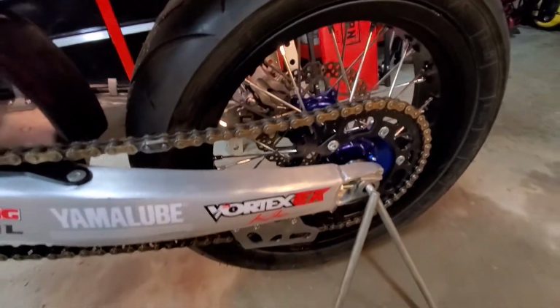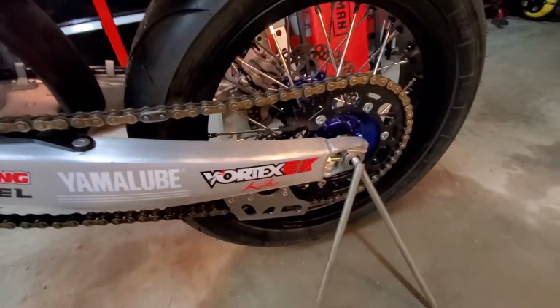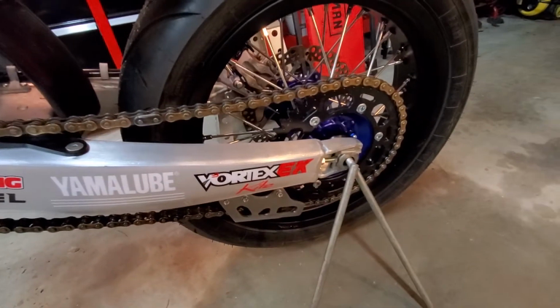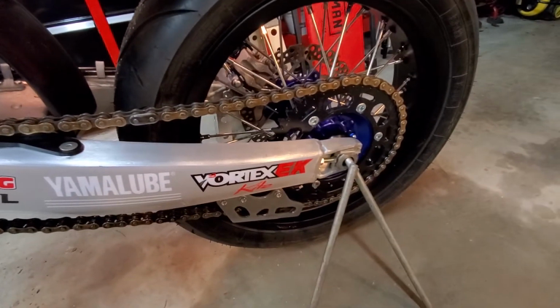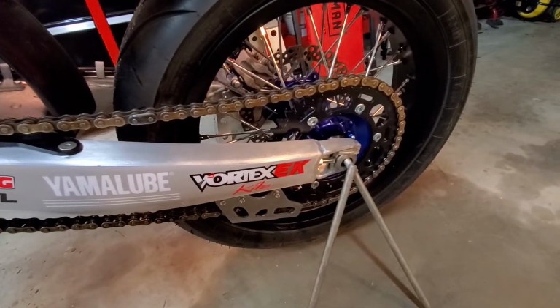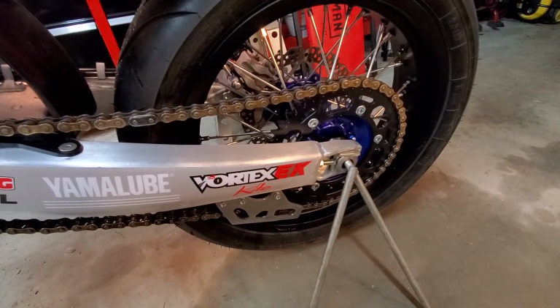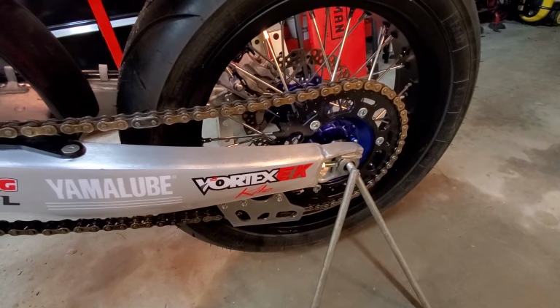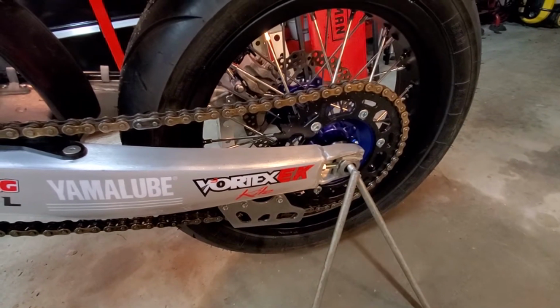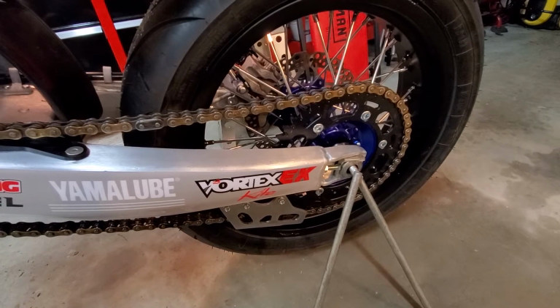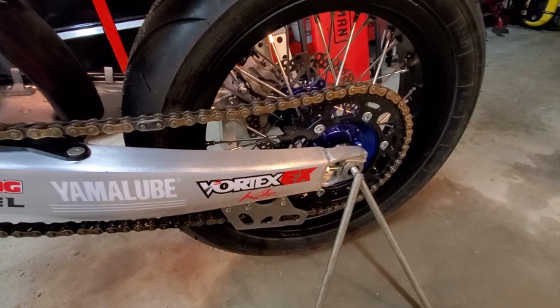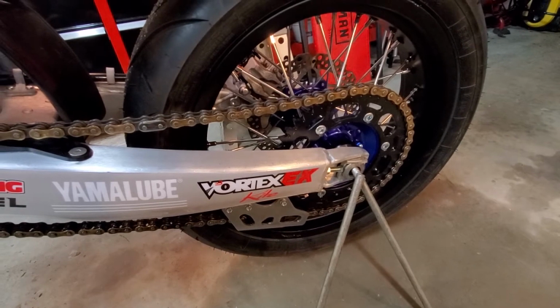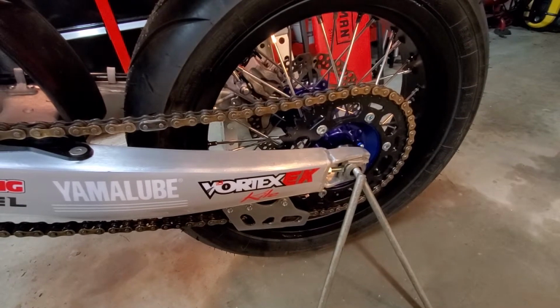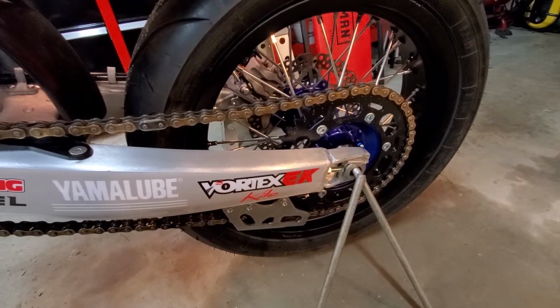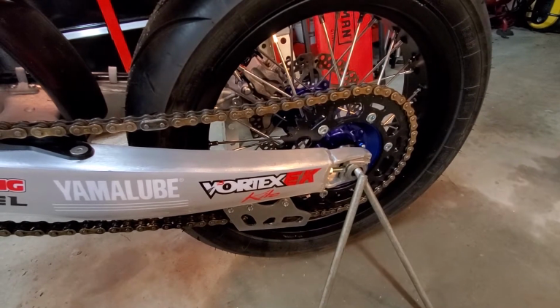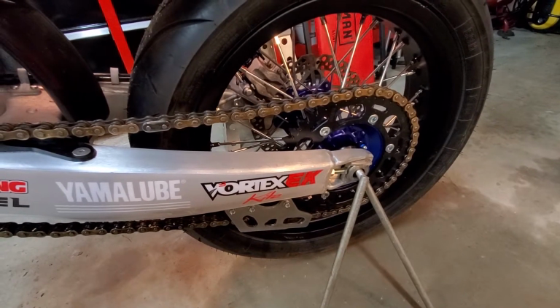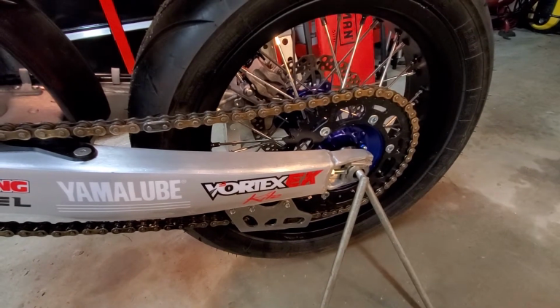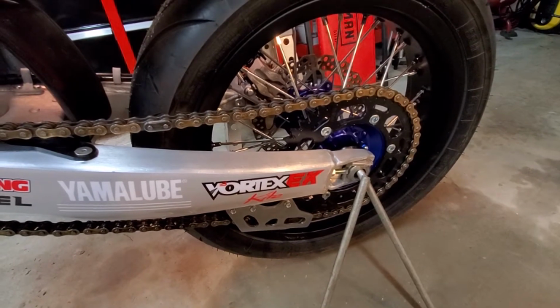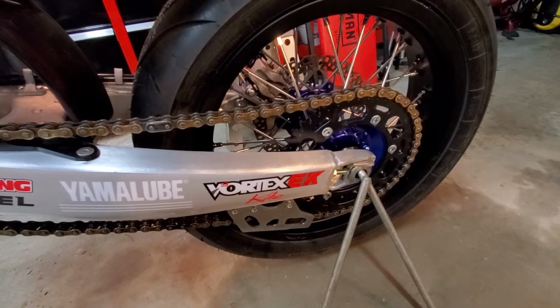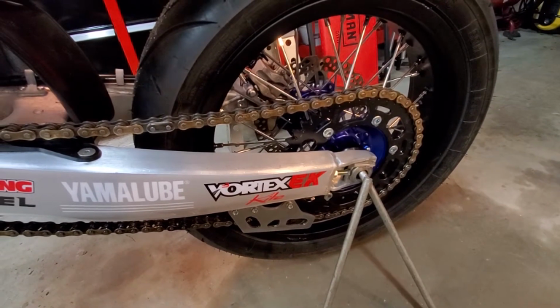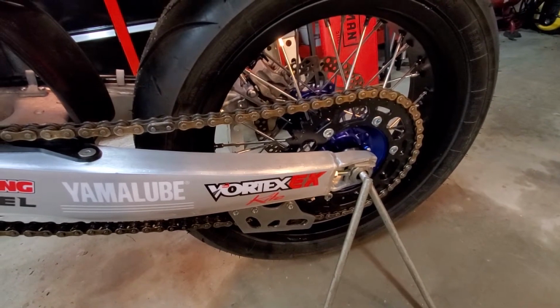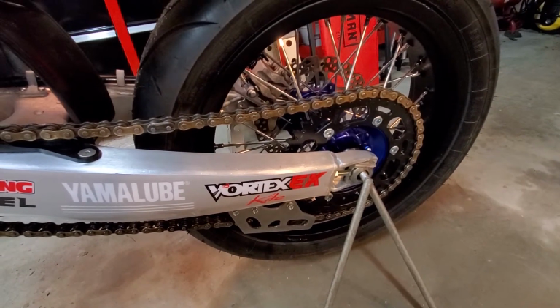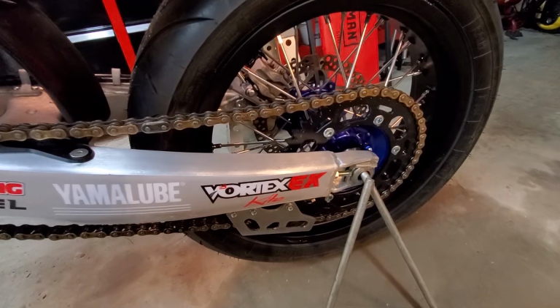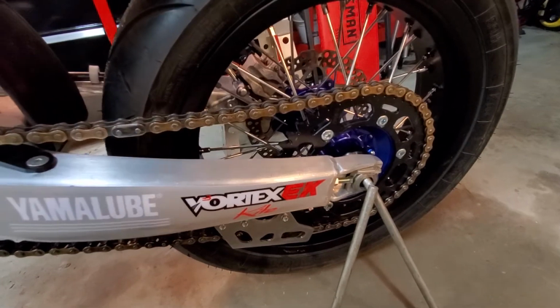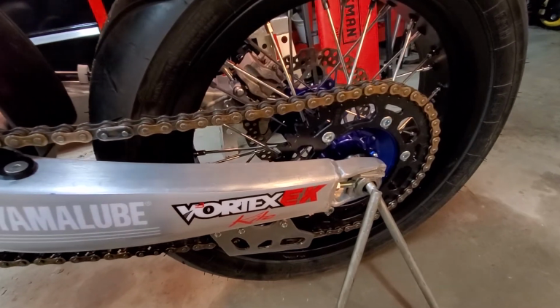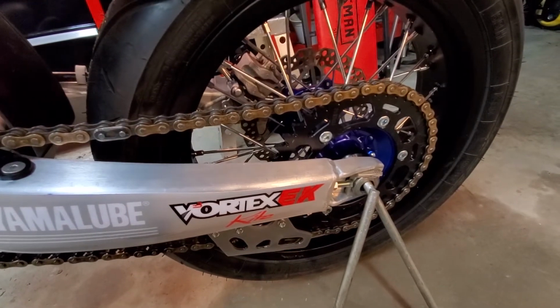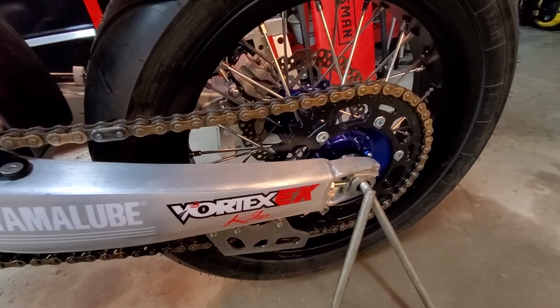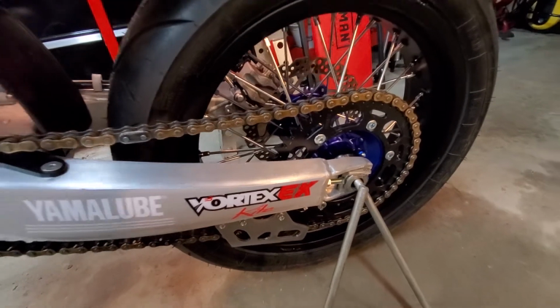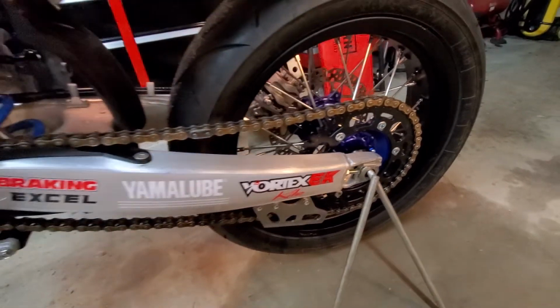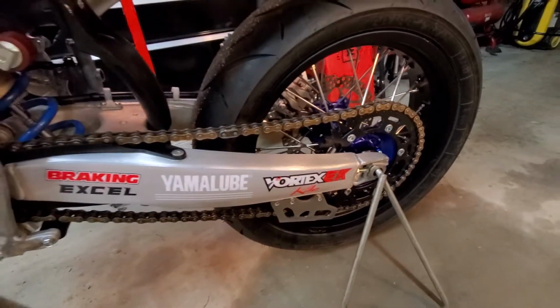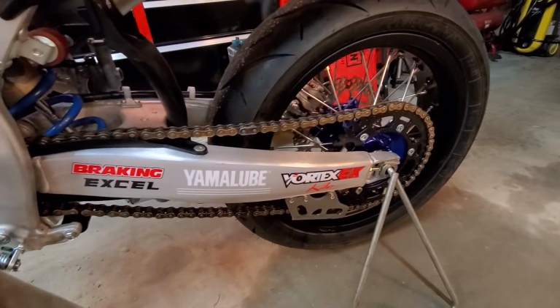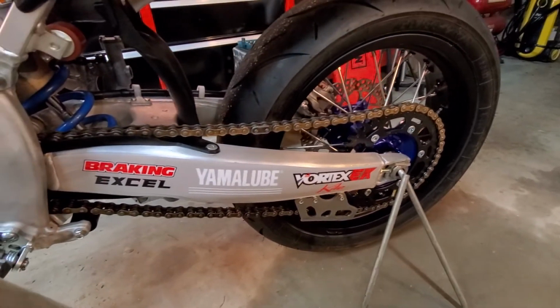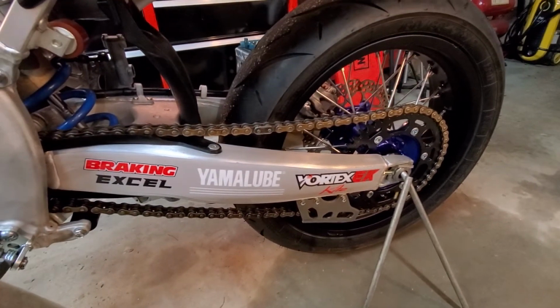We're going to go with a smaller rear sprocket to gain top speed. You can go with either a 46 or even a 44 depending on your needs, which means you'd need a slightly shorter chain.